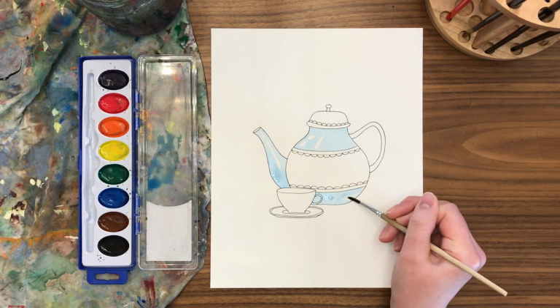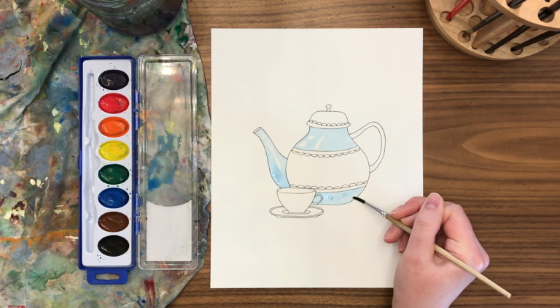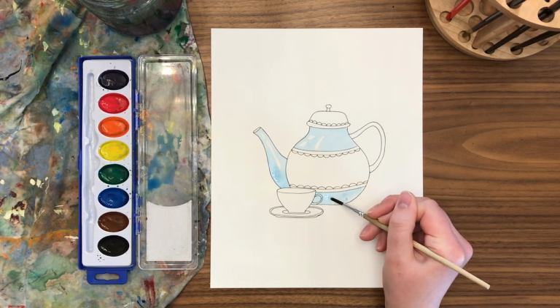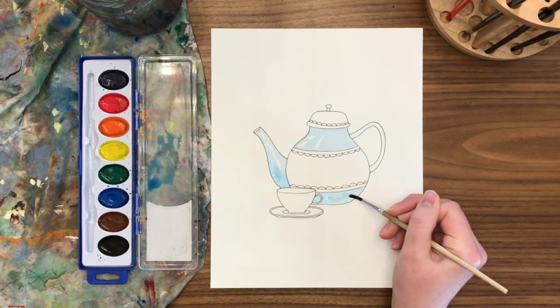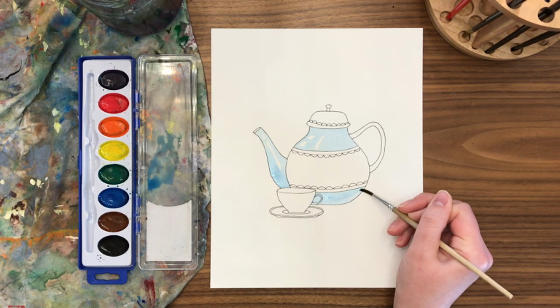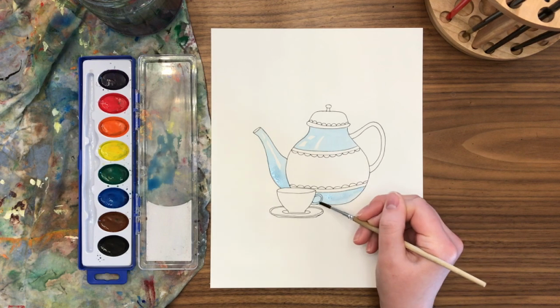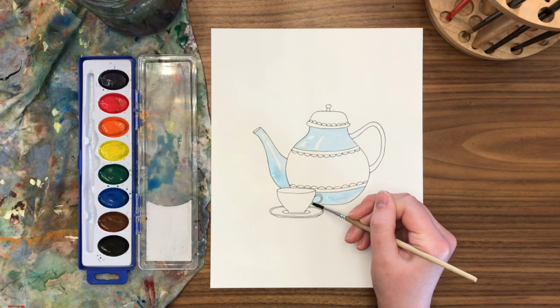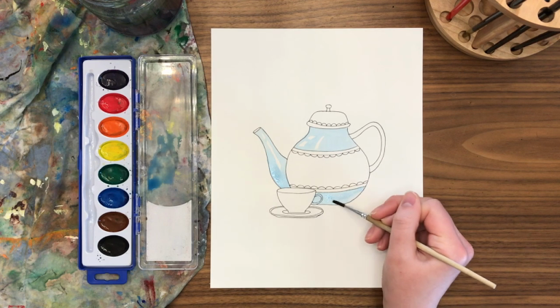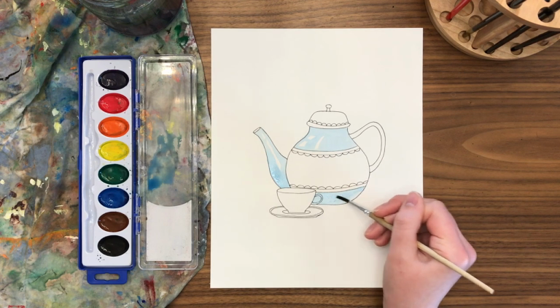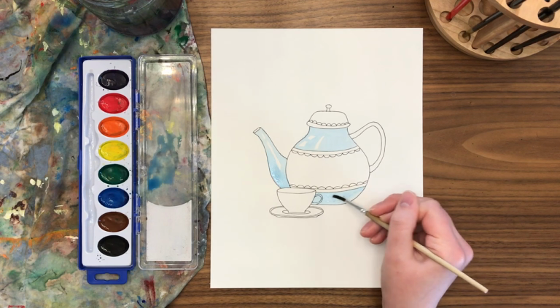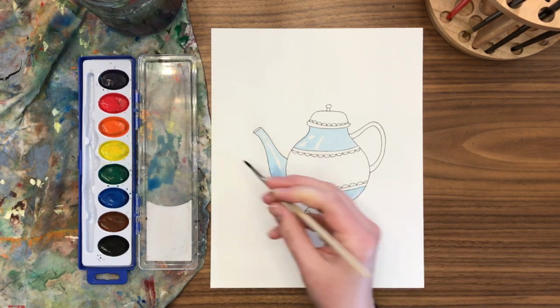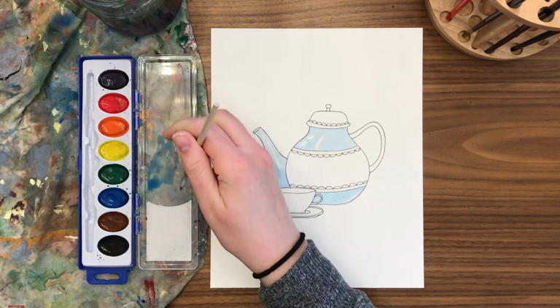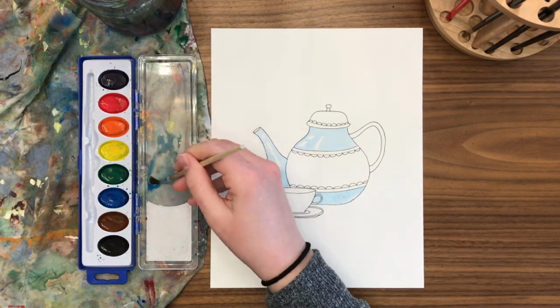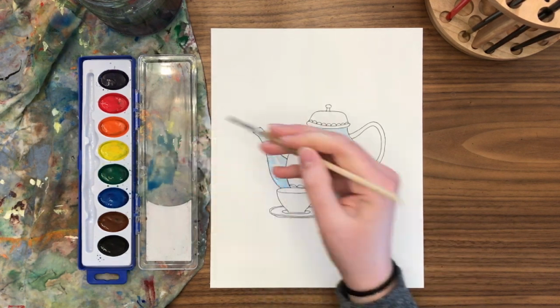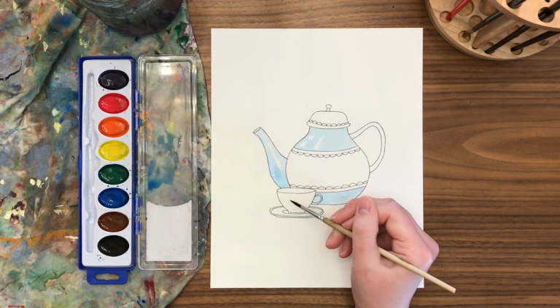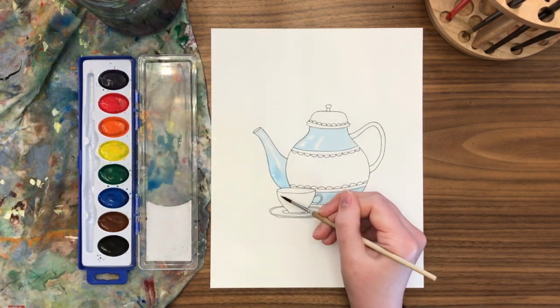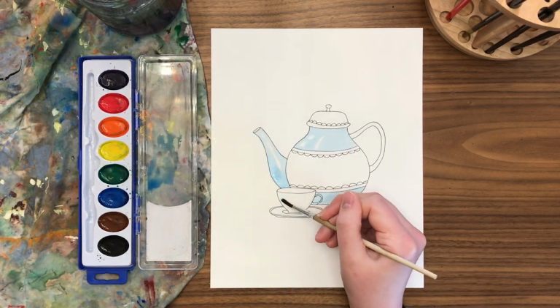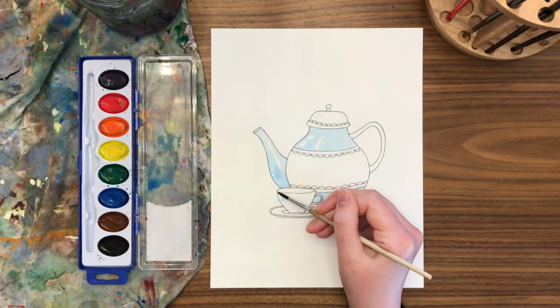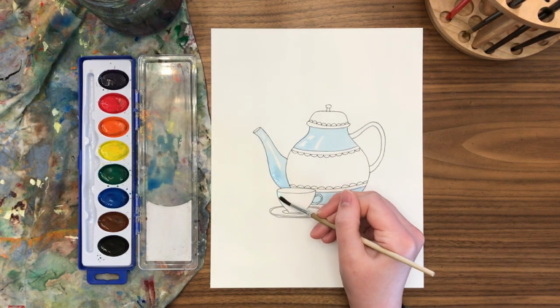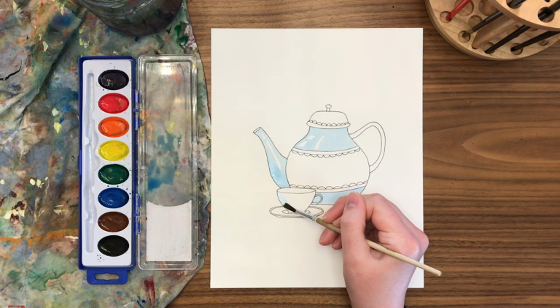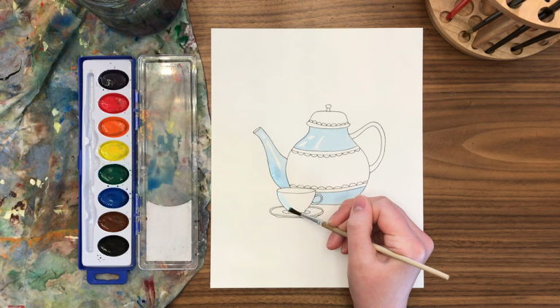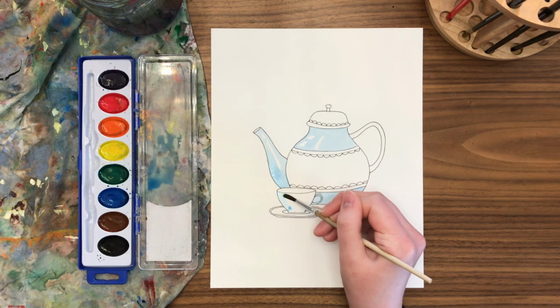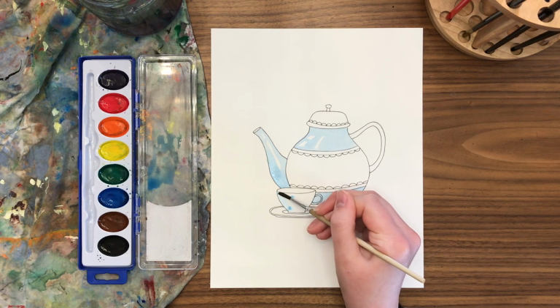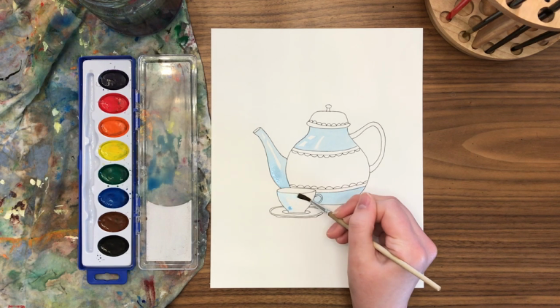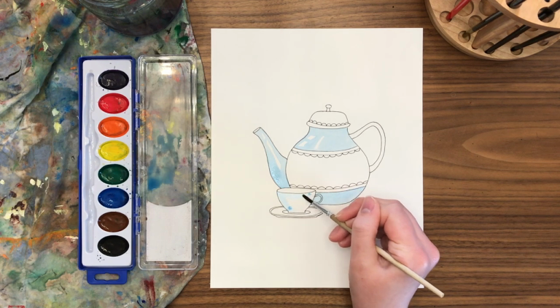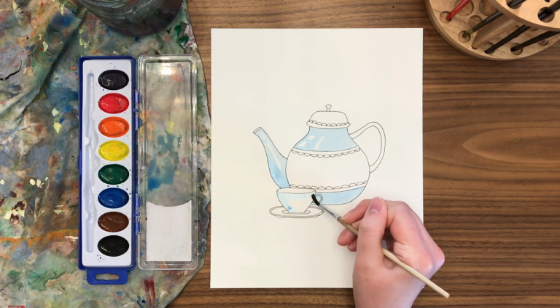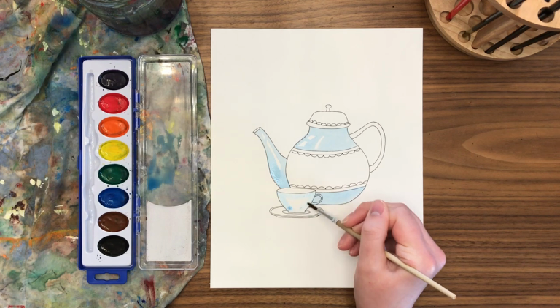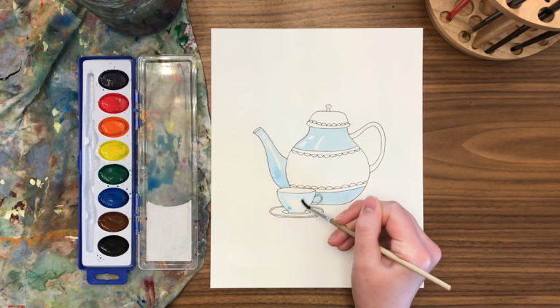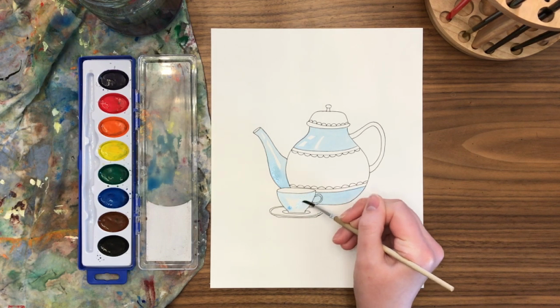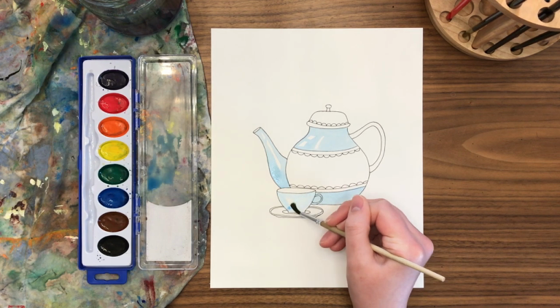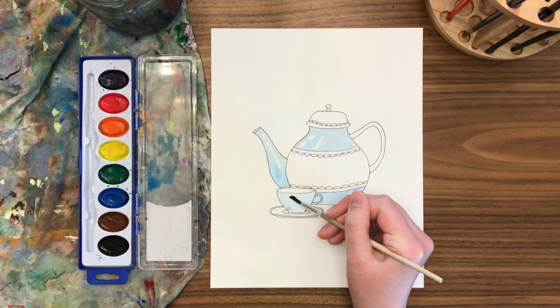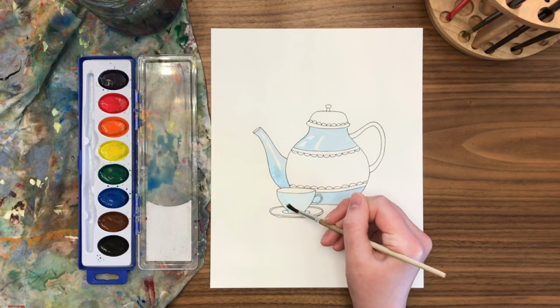You might have seen already from the finished example that it will mostly be blue, but it's fun to kind of go along and go with the flow when you're painting, to see what you decide in the end.